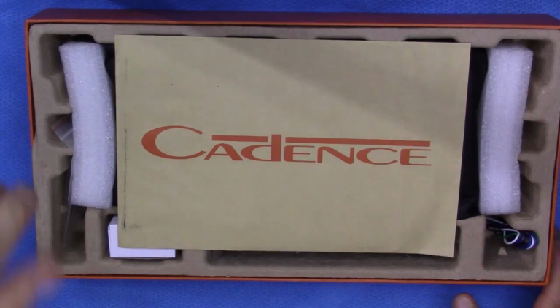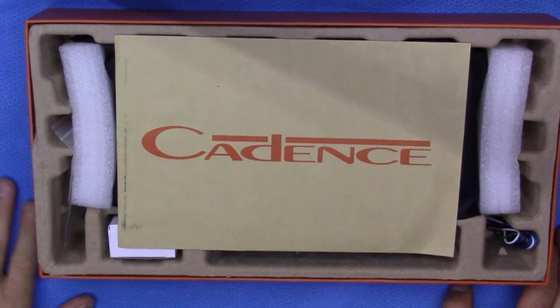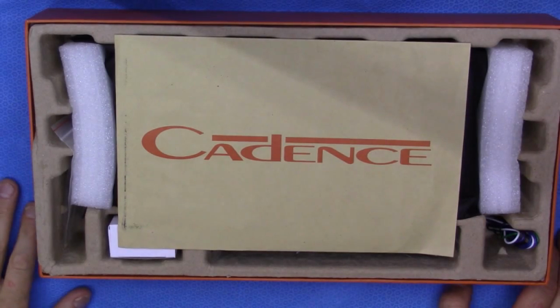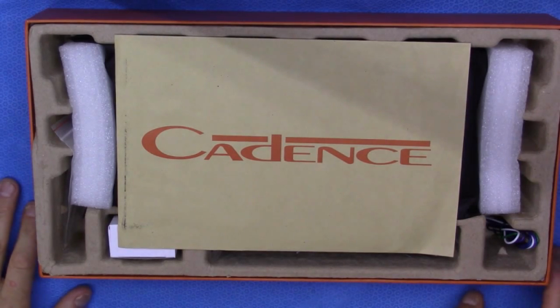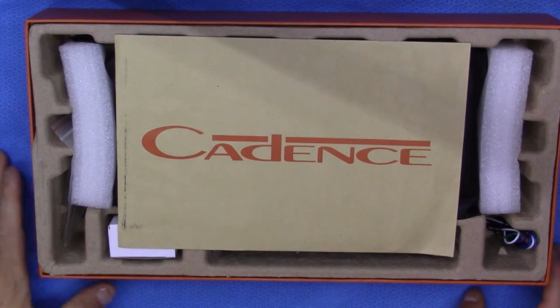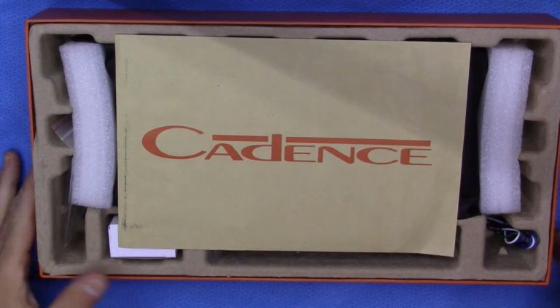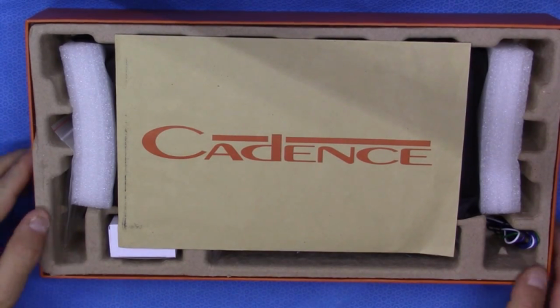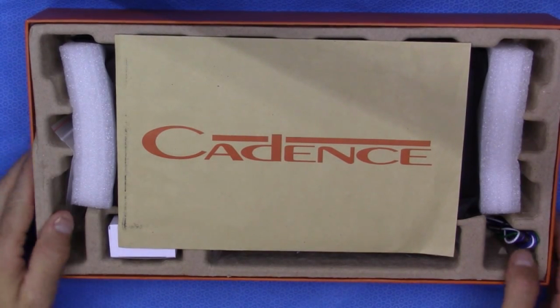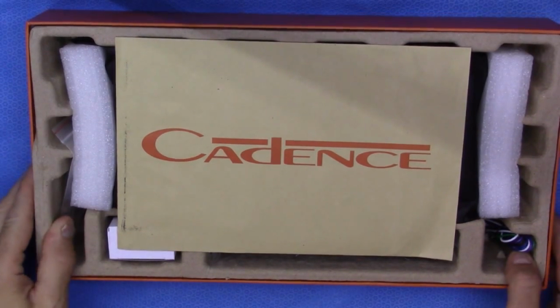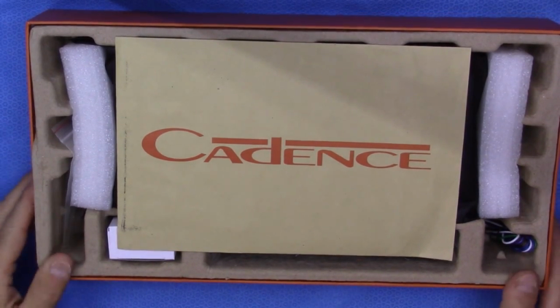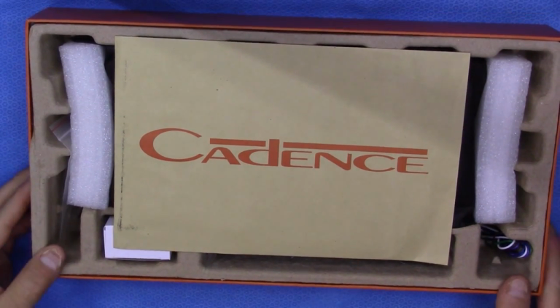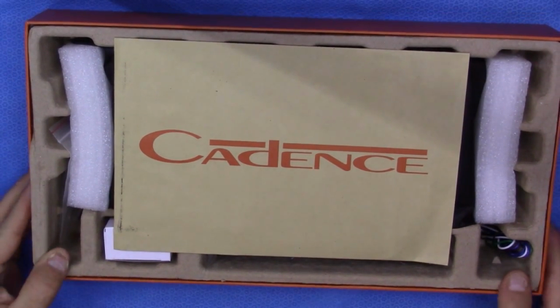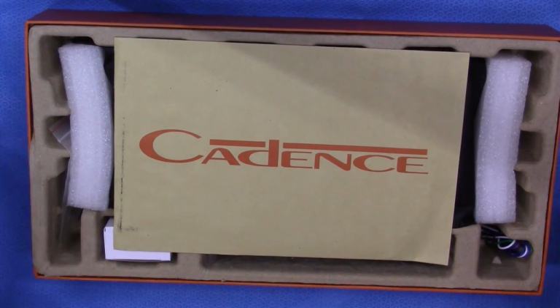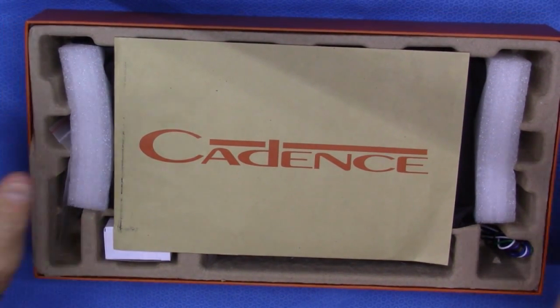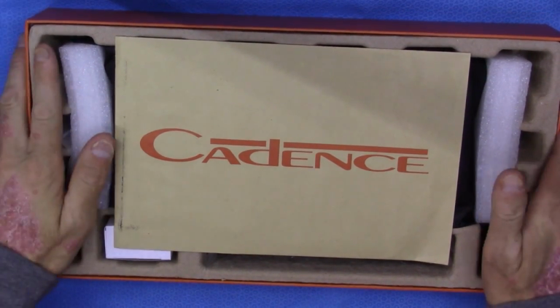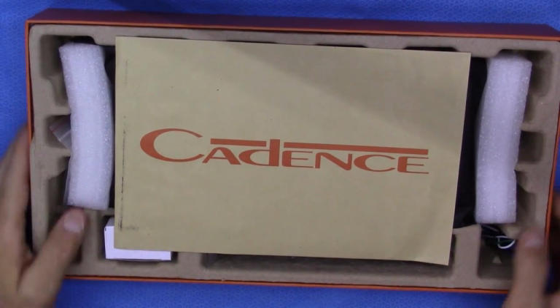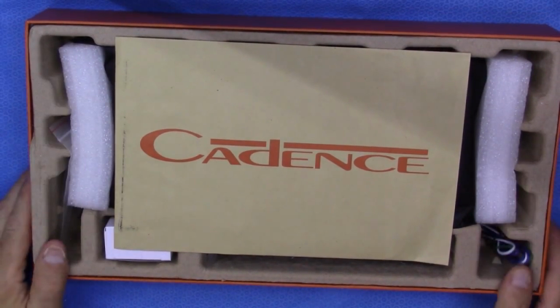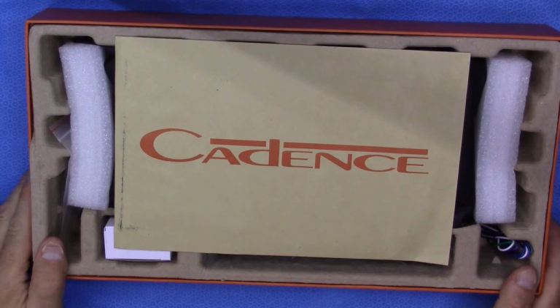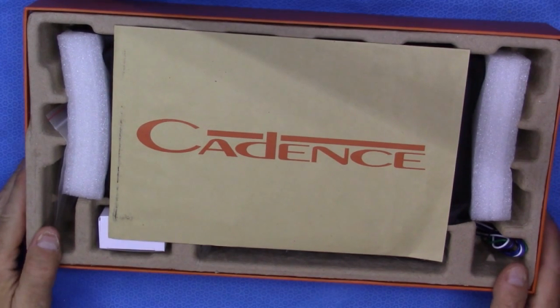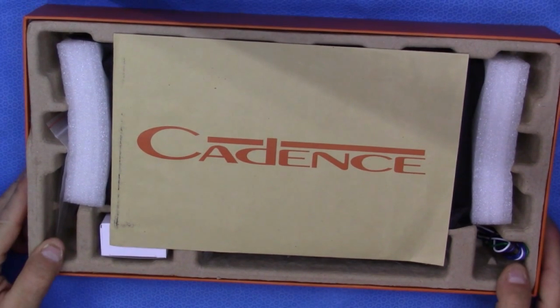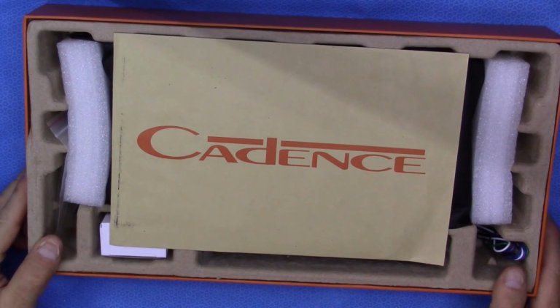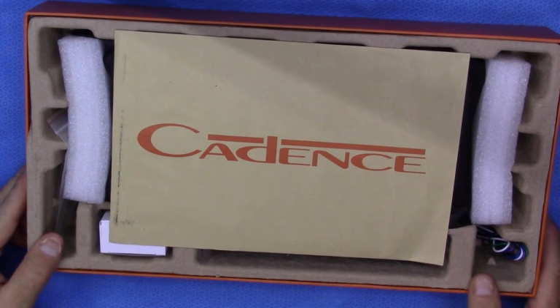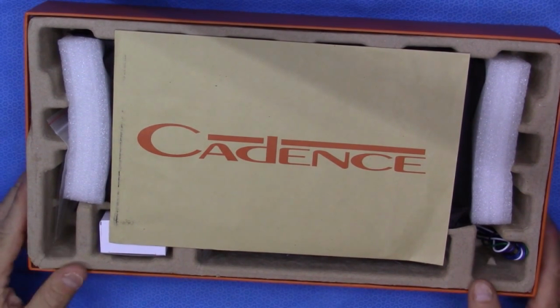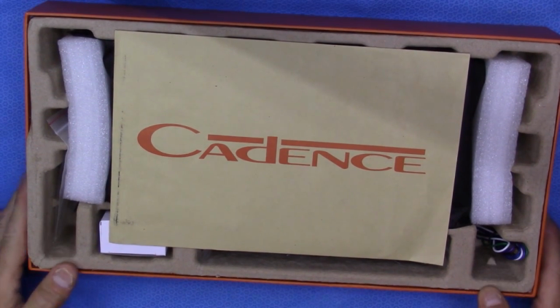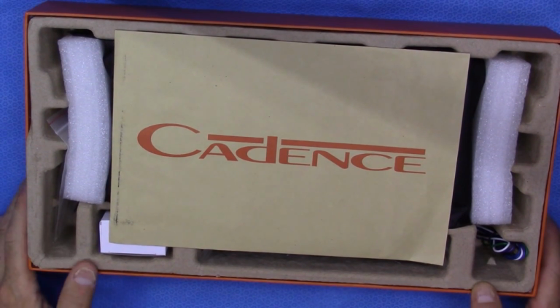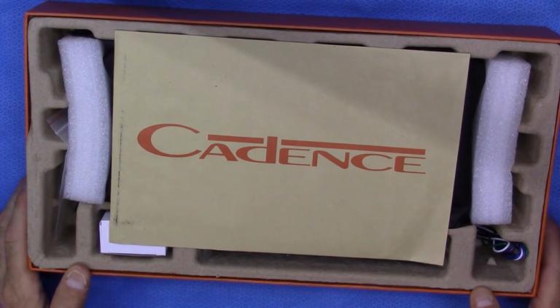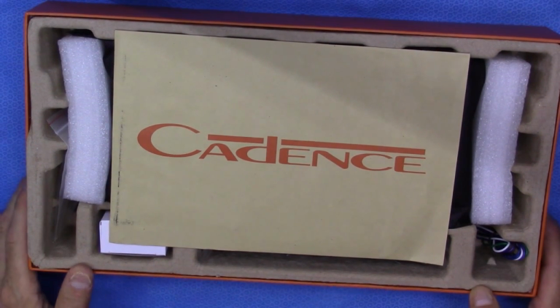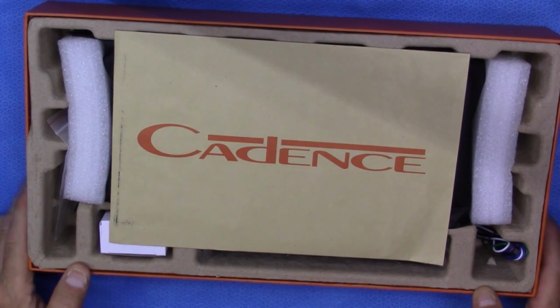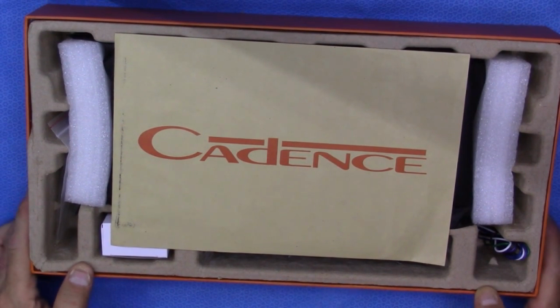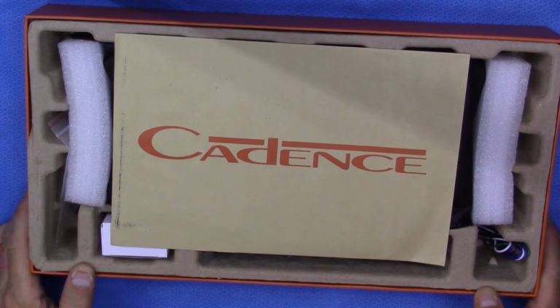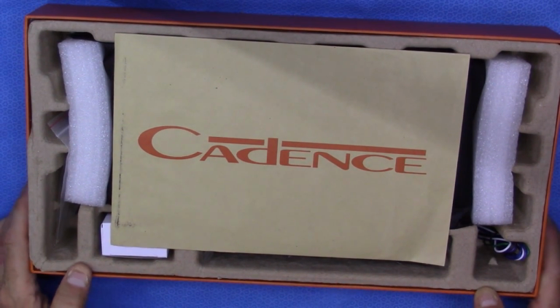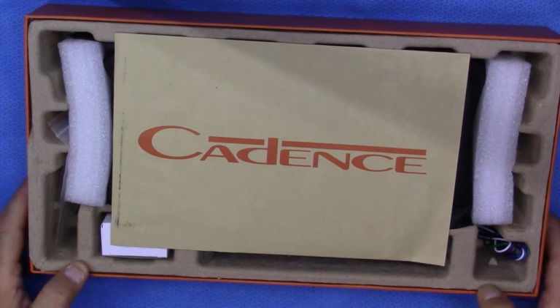Hi and welcome to Cadence Tech. I've got a real quick overview on the XAM 600.1 amplifier.